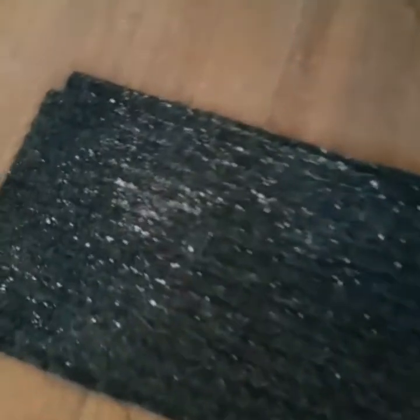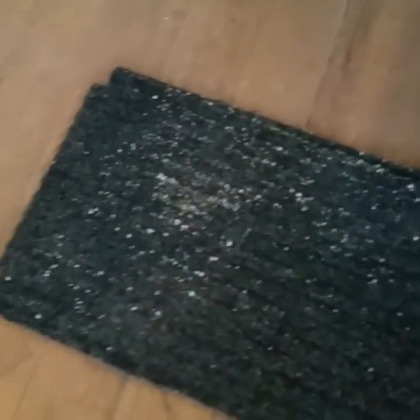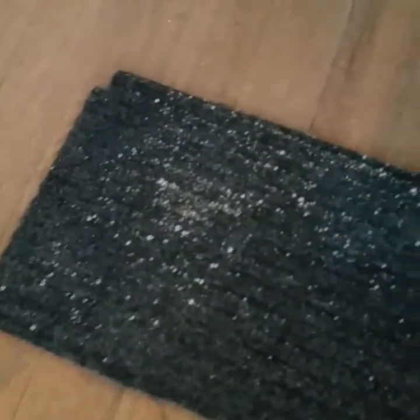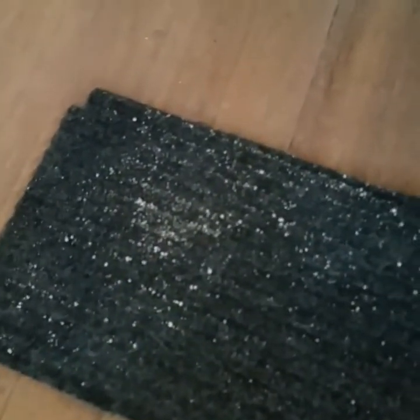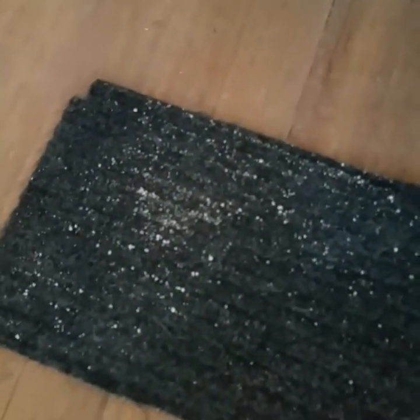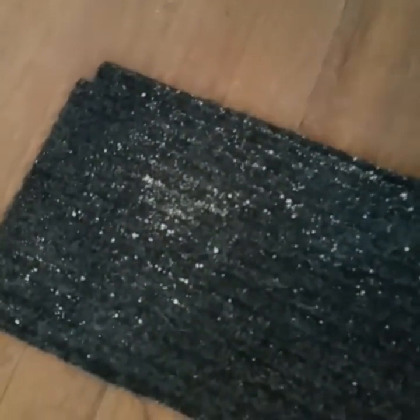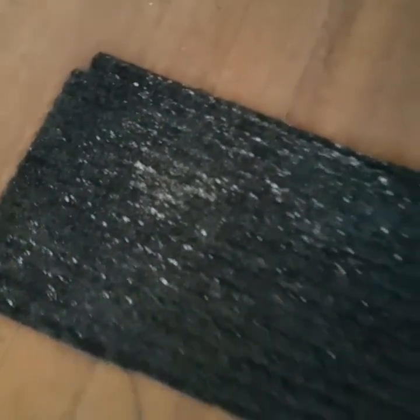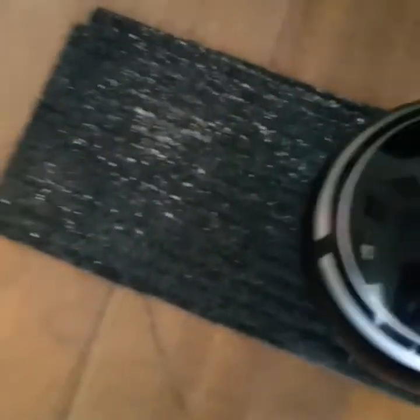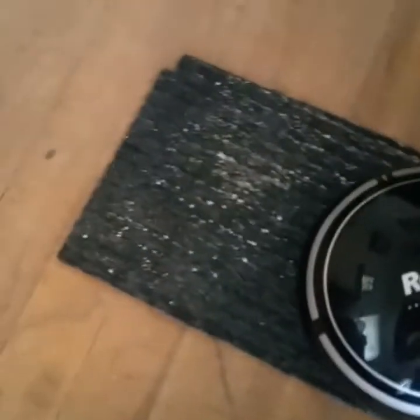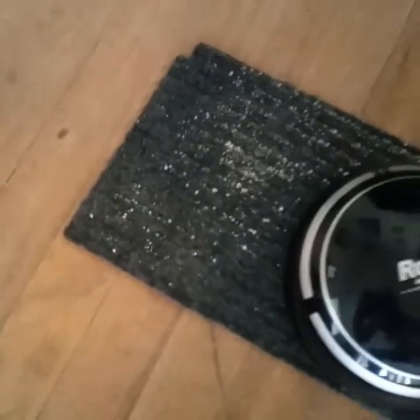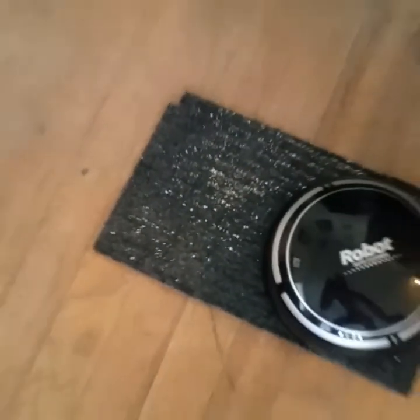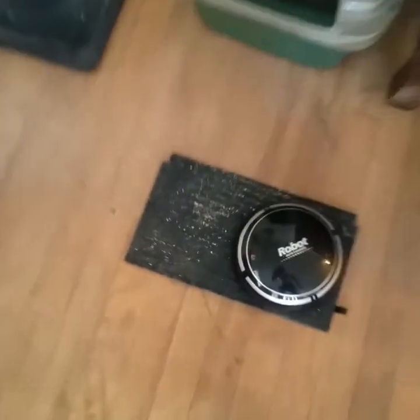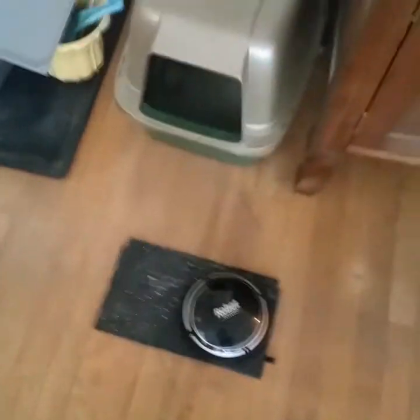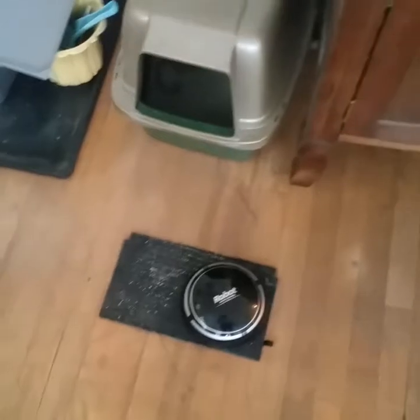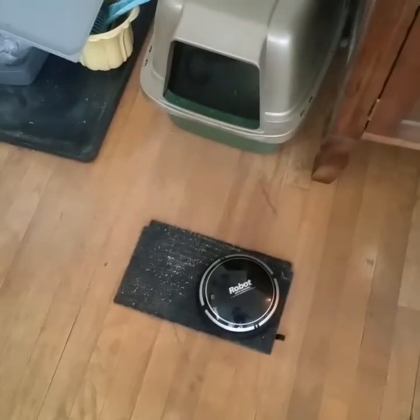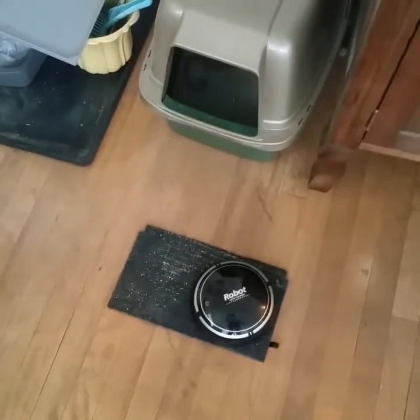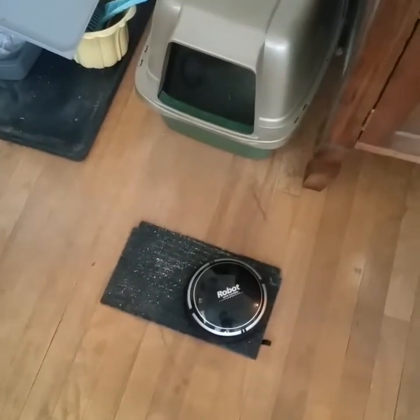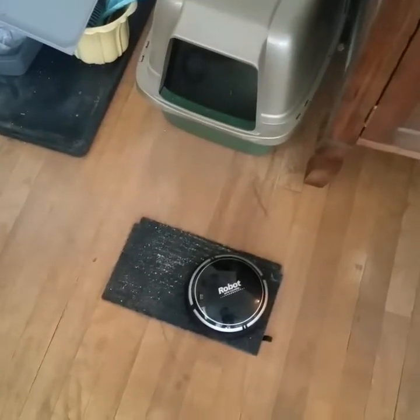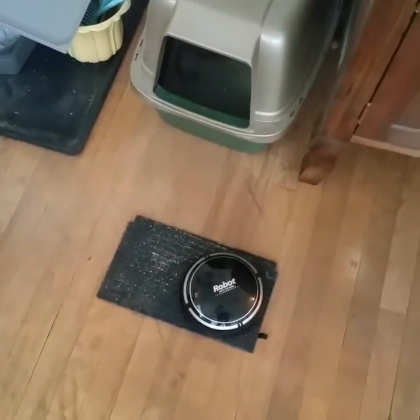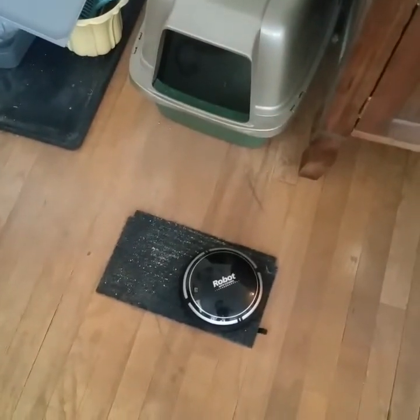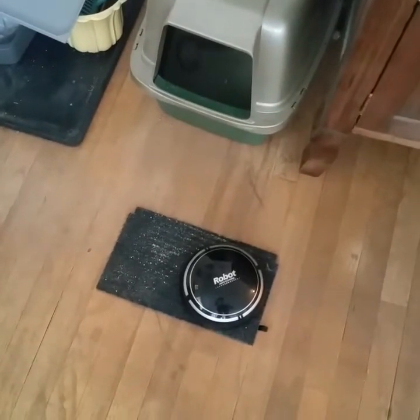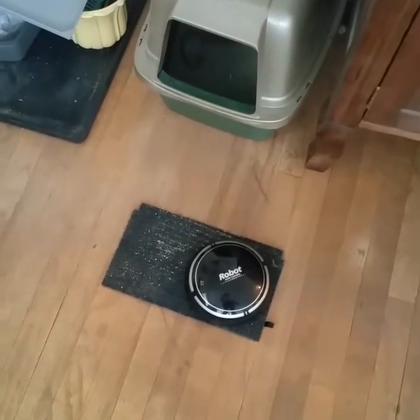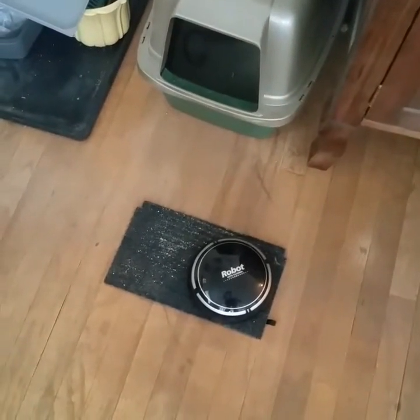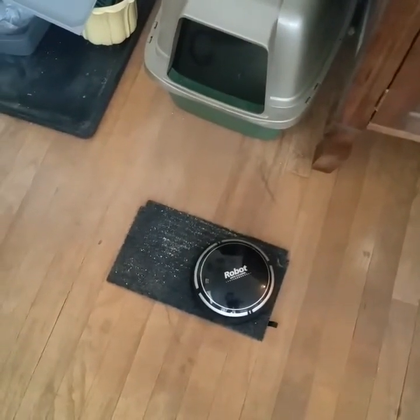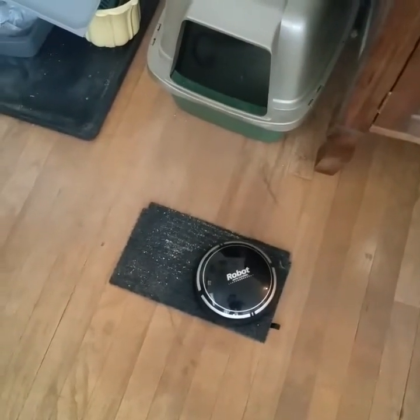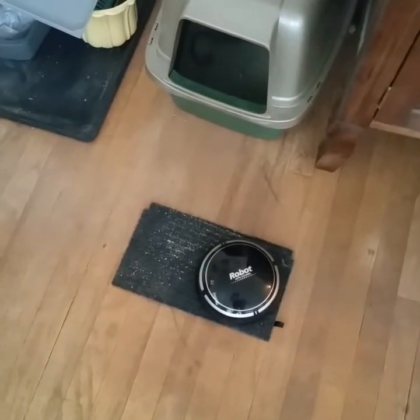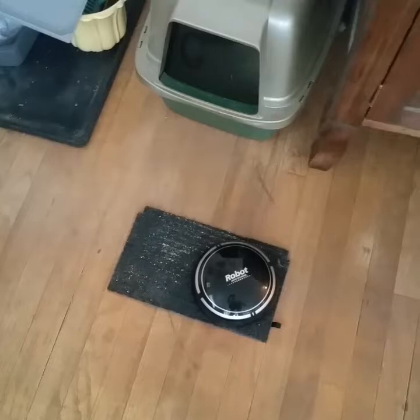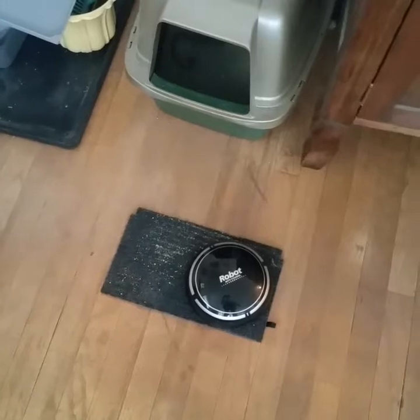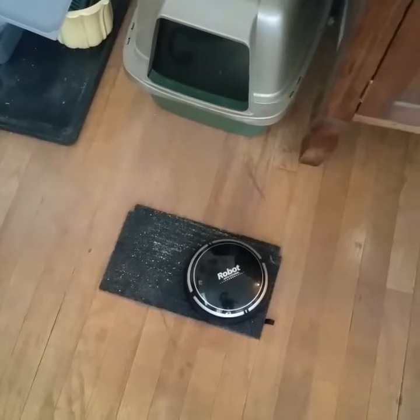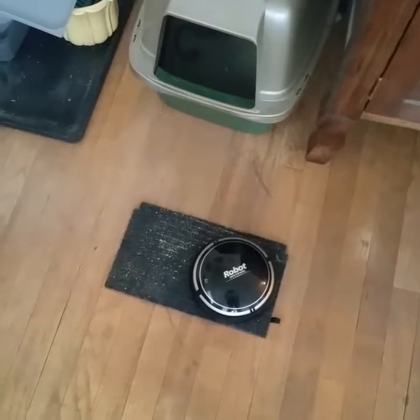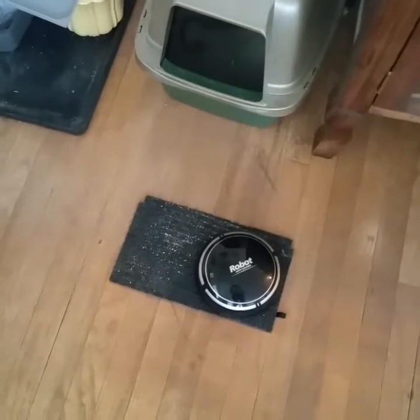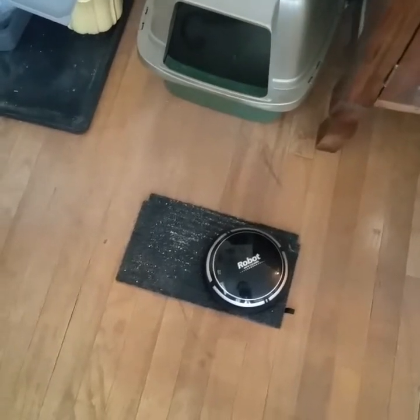Maybe just to see what happens, we'll set it down on this thing. Oh look — it doesn't go on carpet. Funny how the advertising showed carpet pictures.